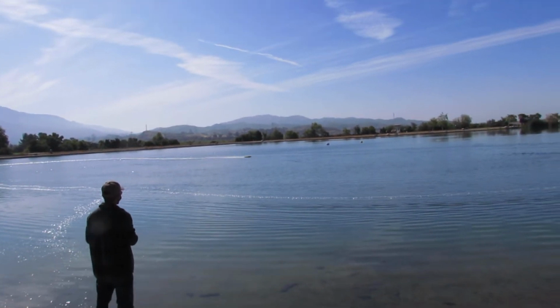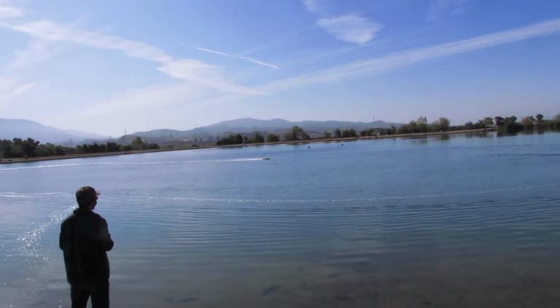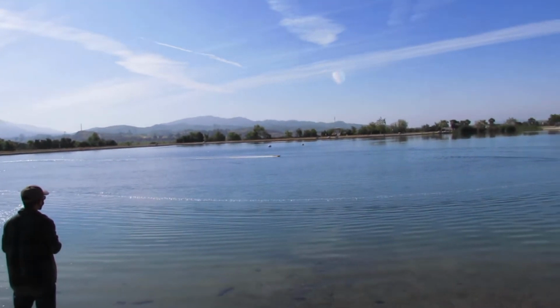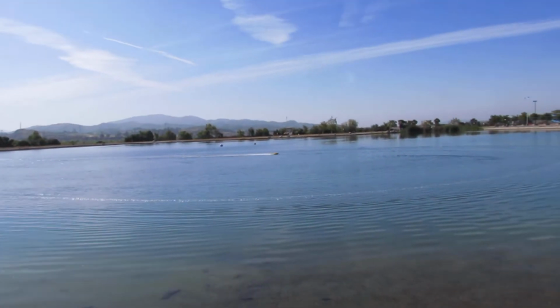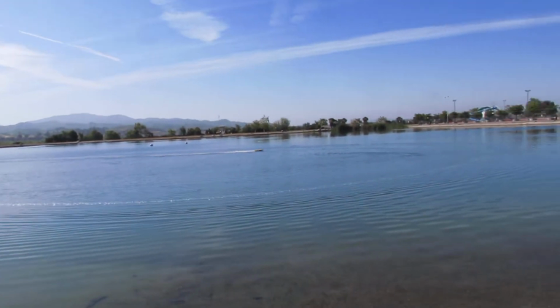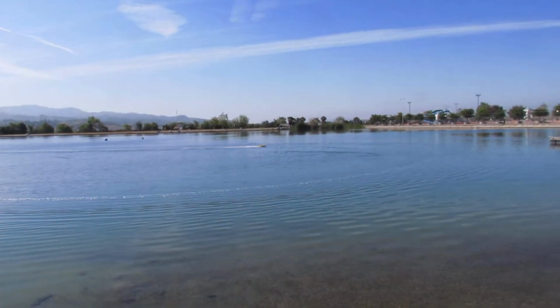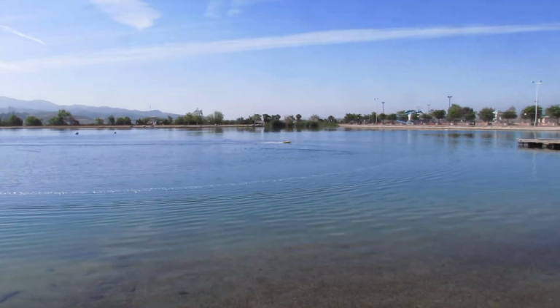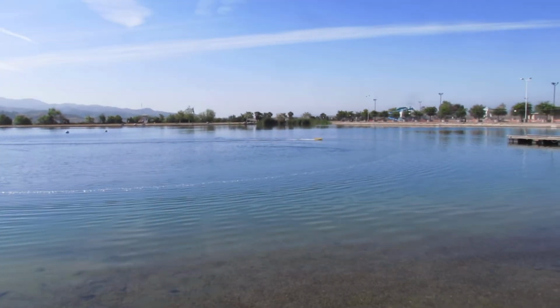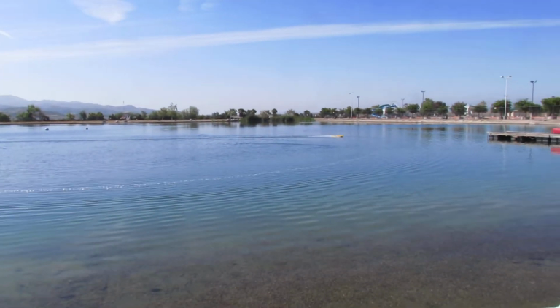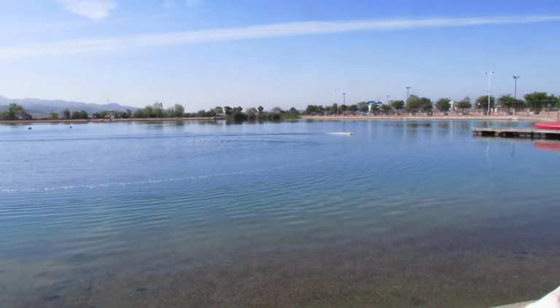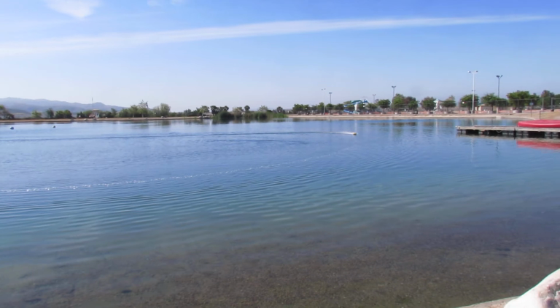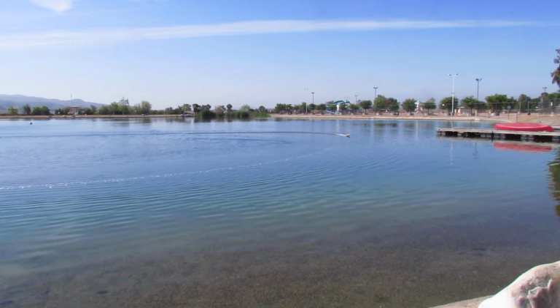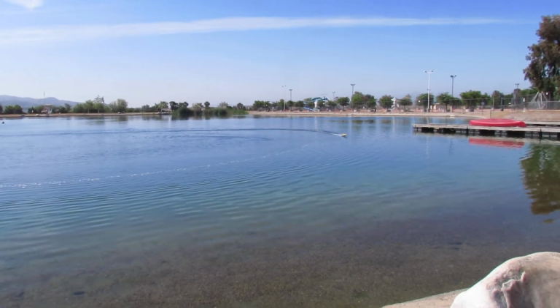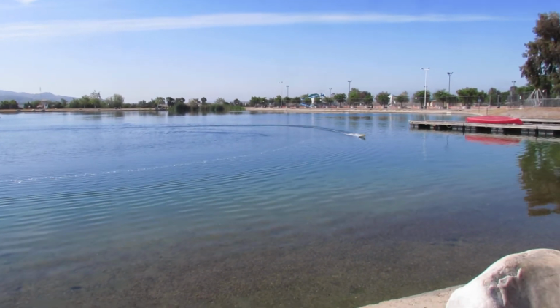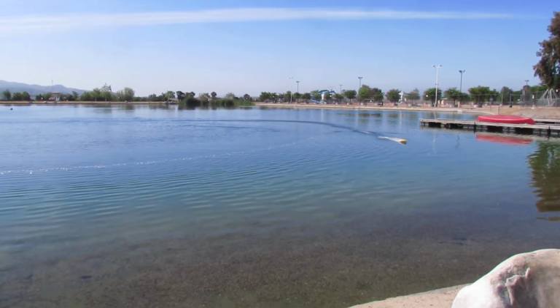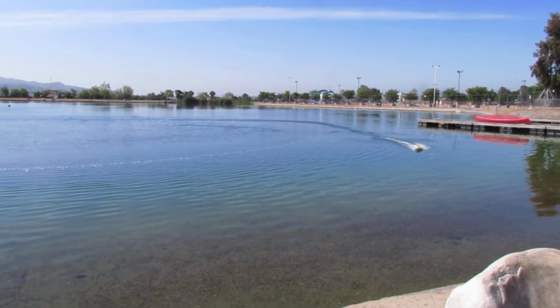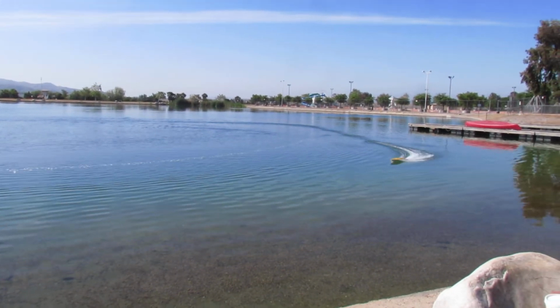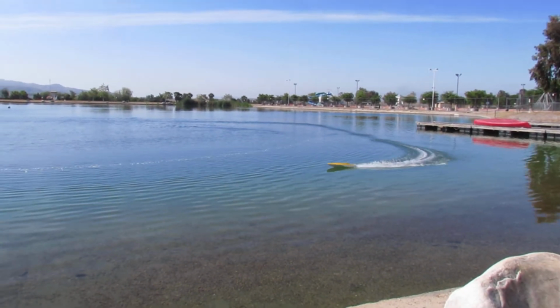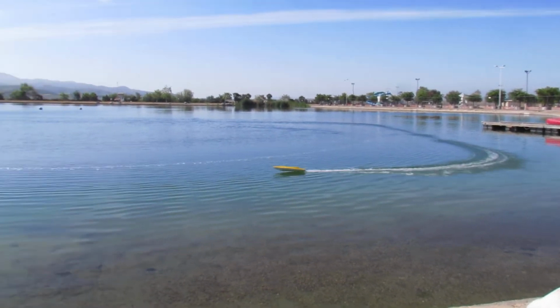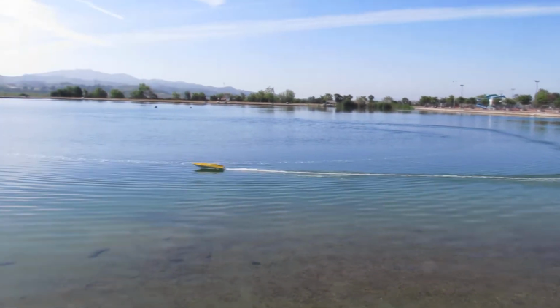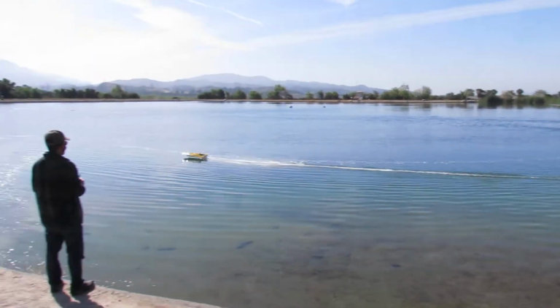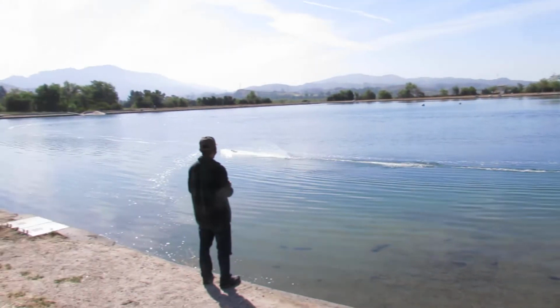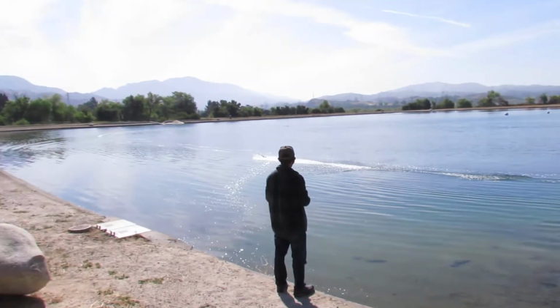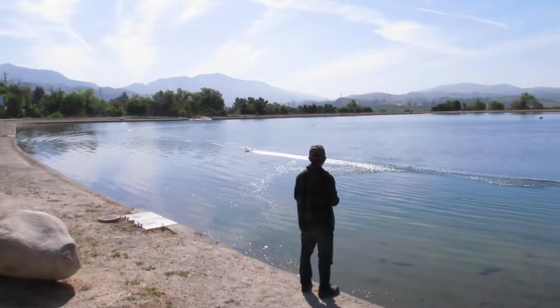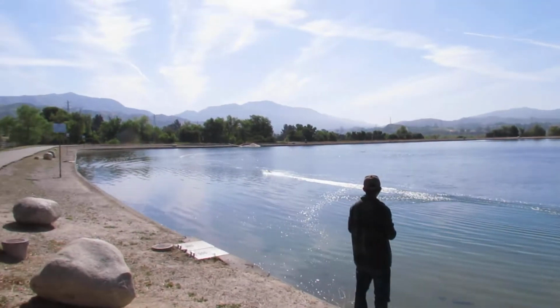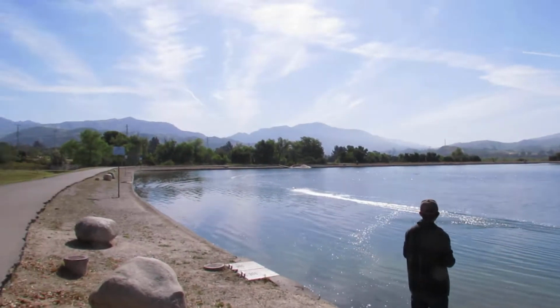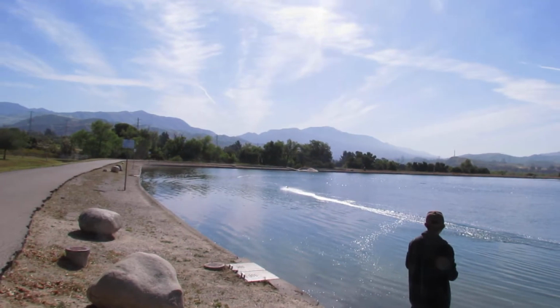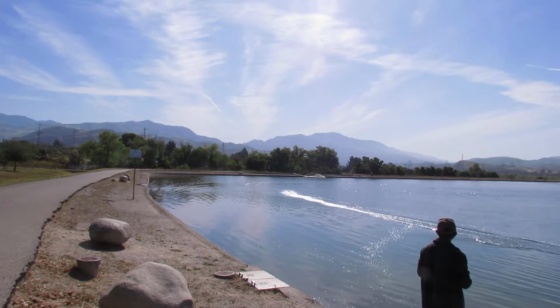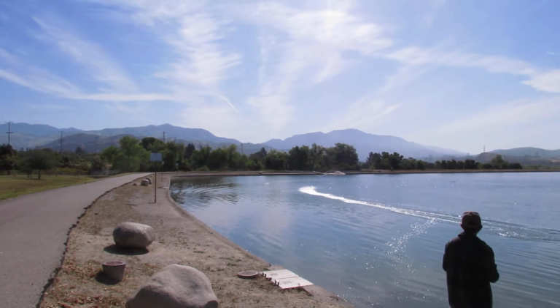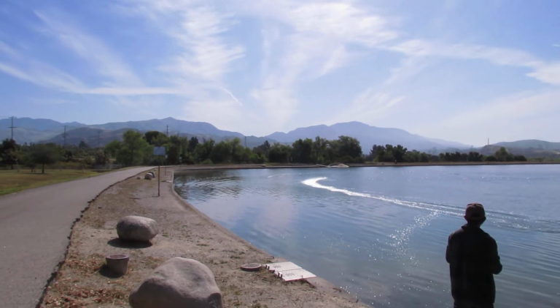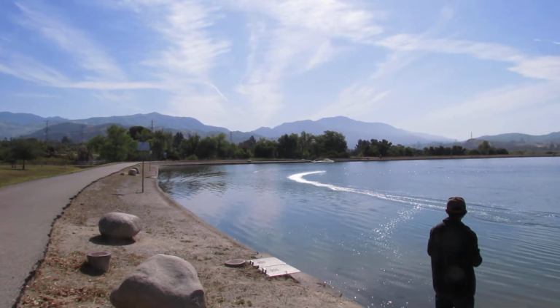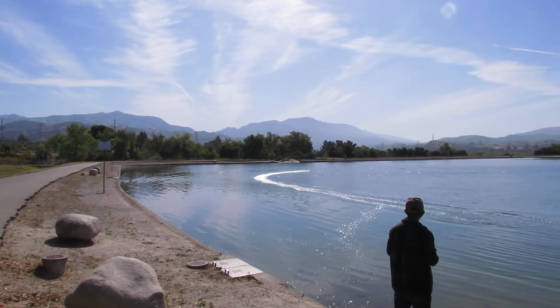Trout are pretty much everywhere, but they haven't stocked since February. They should have done it in April — April's the time — but because of everything.